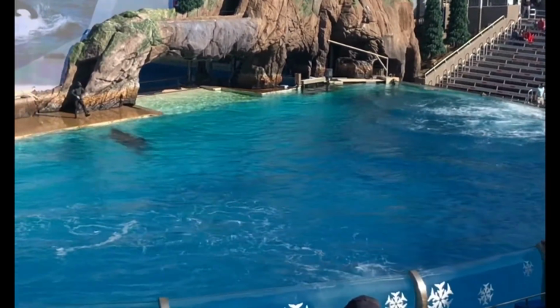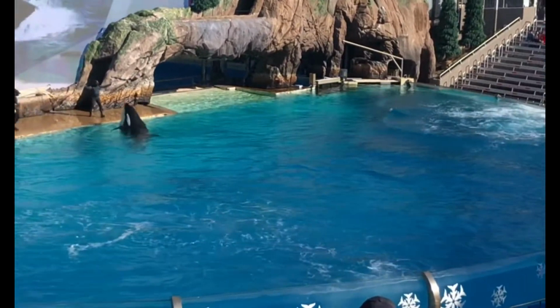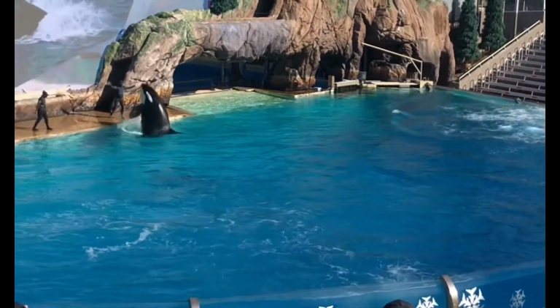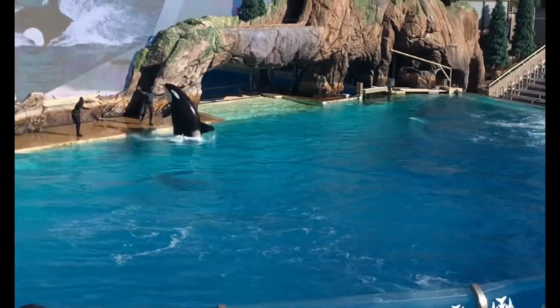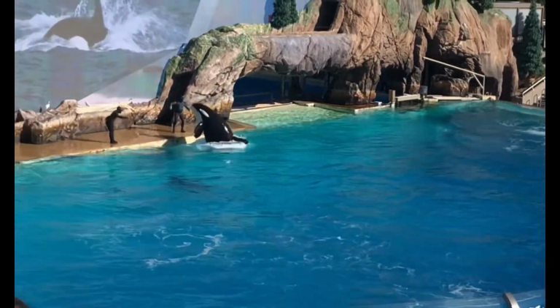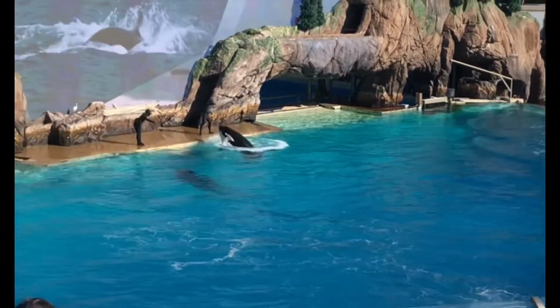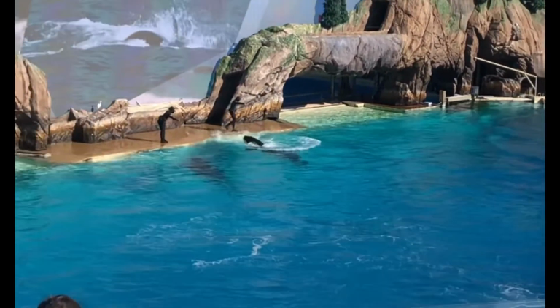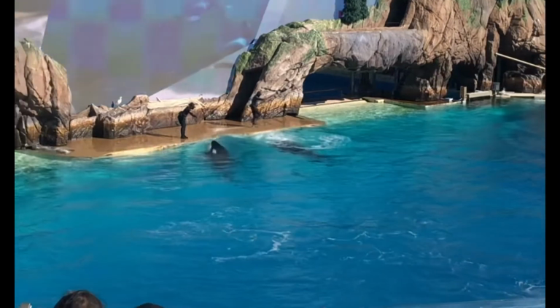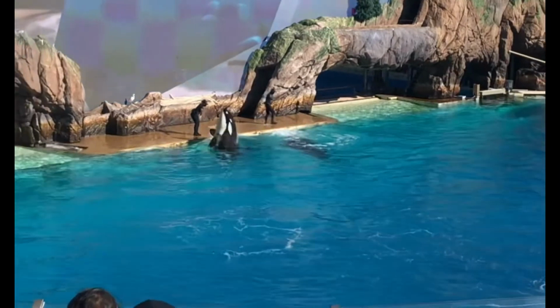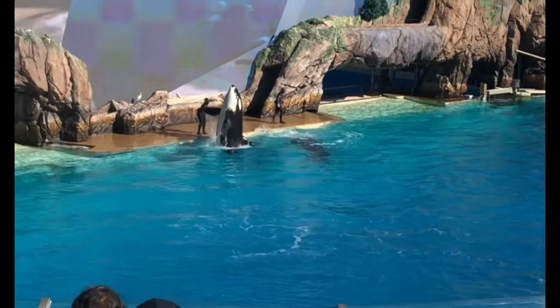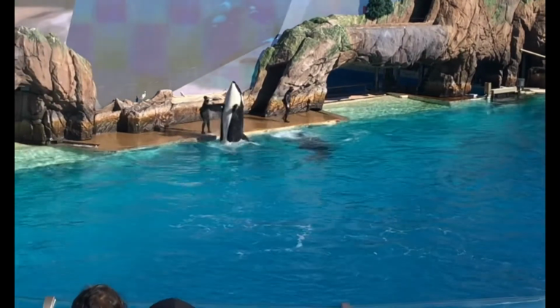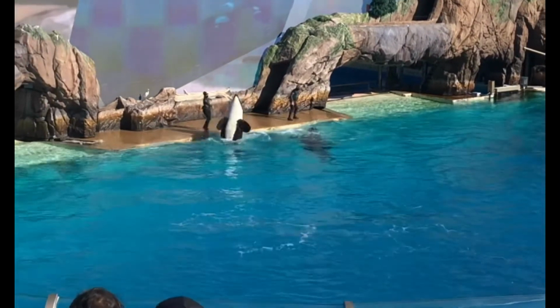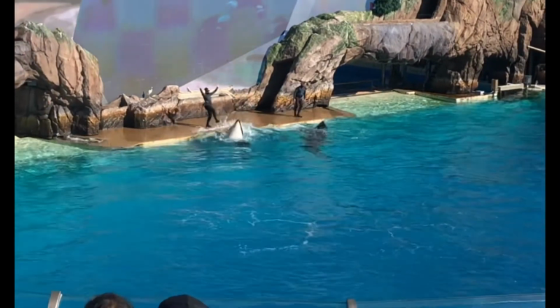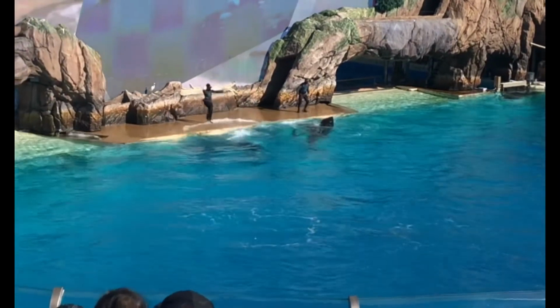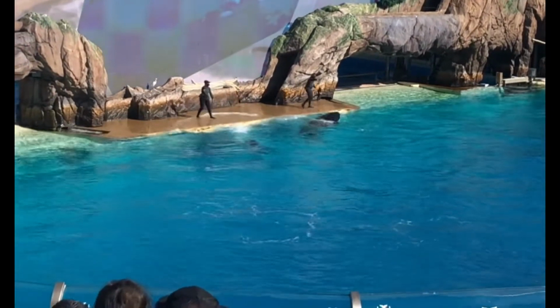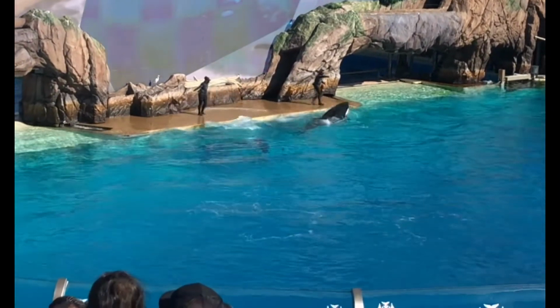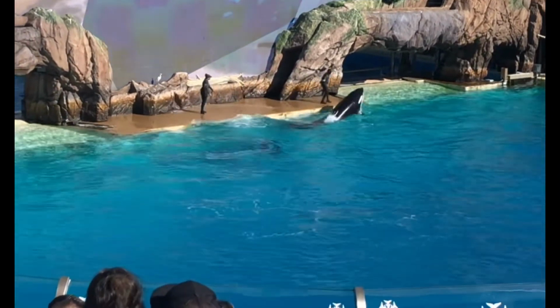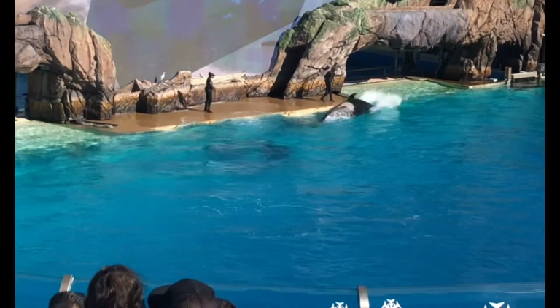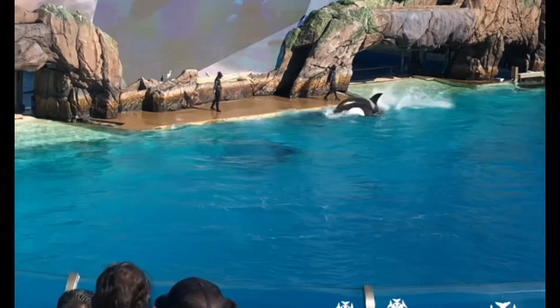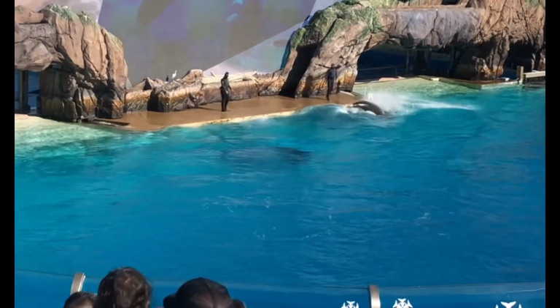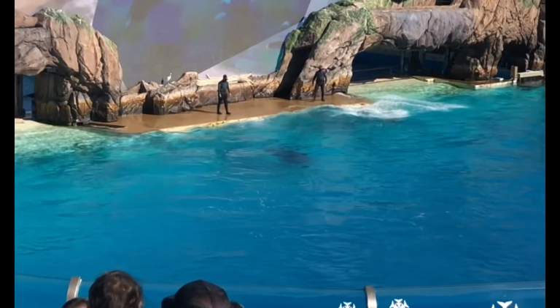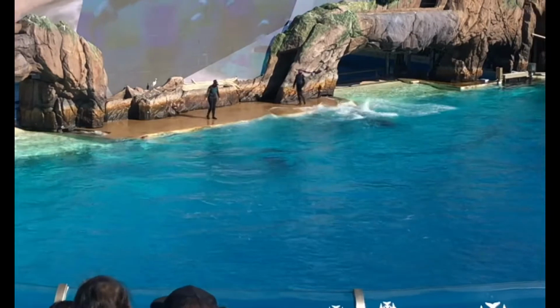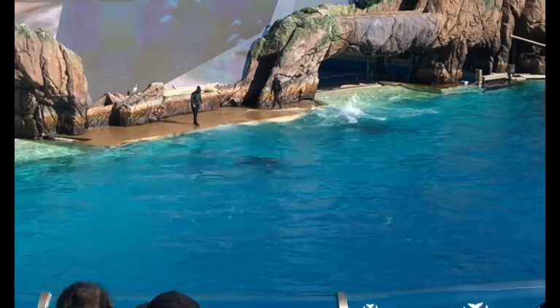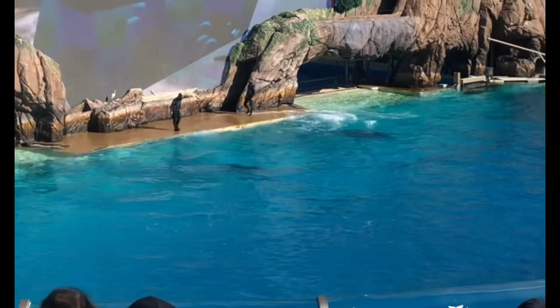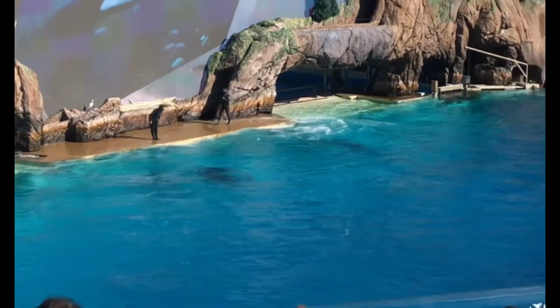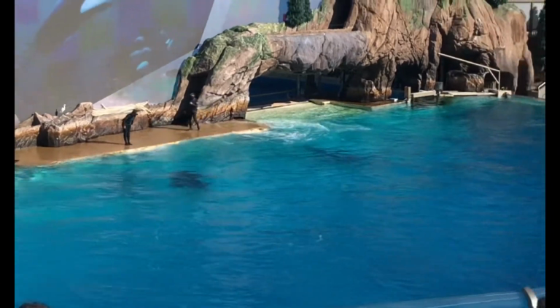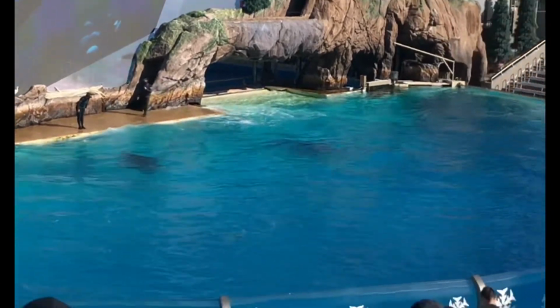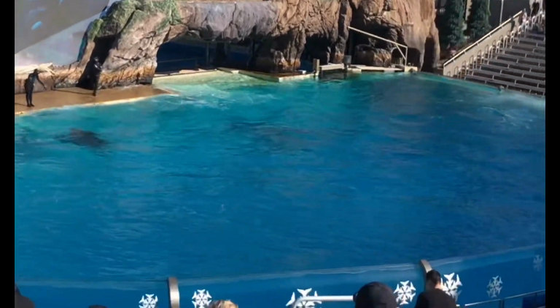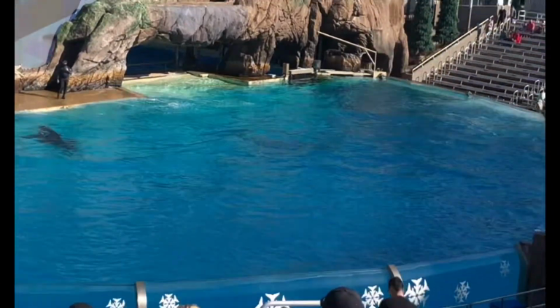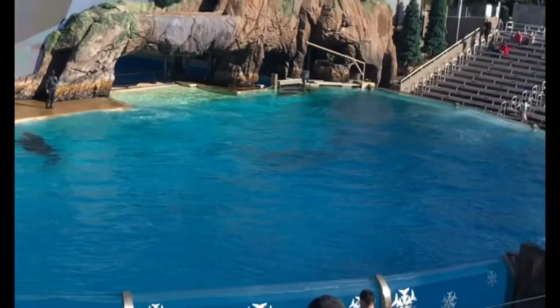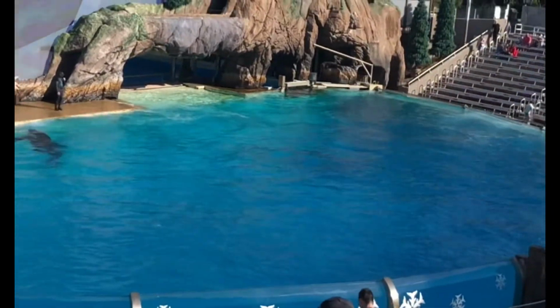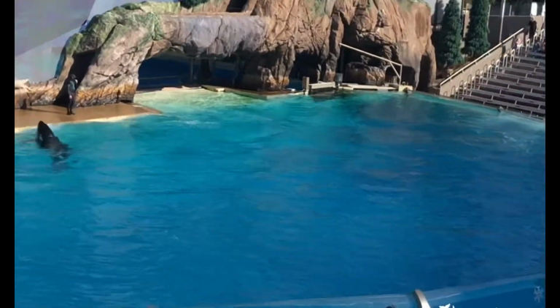There's nothing like seeing a killer whale up close and learning about them and their natural behaviors. We hope that this tour planner helps you to better understand these magnificent animals and everything that they represent.